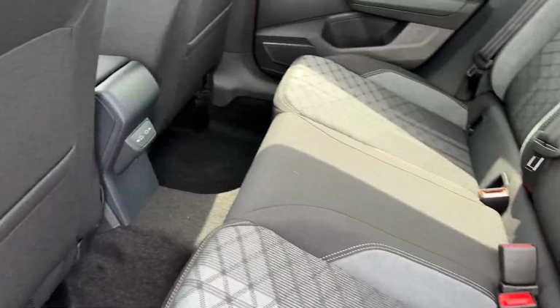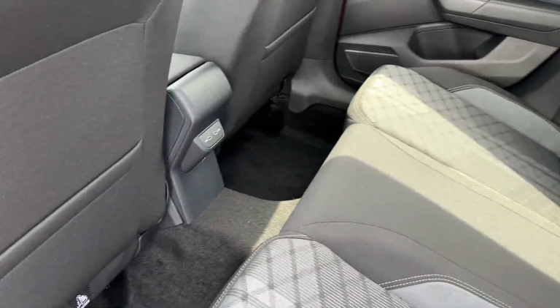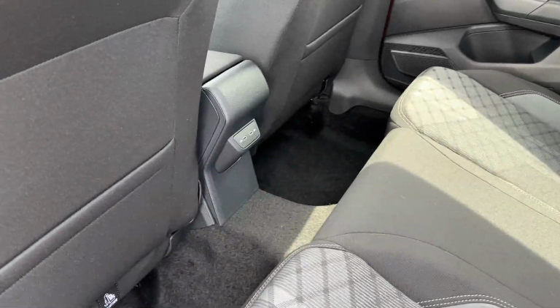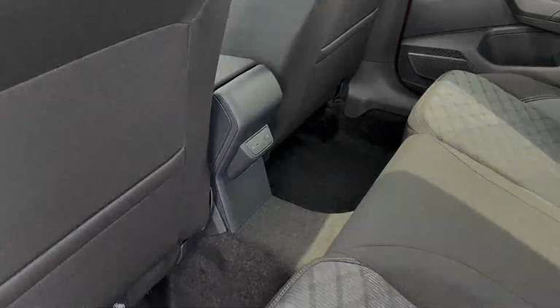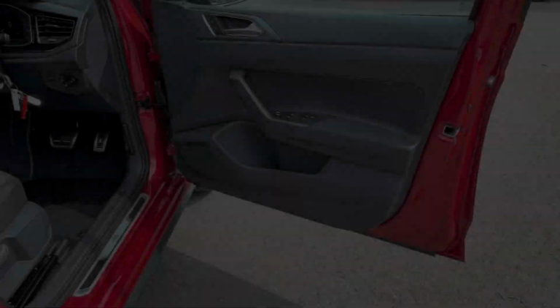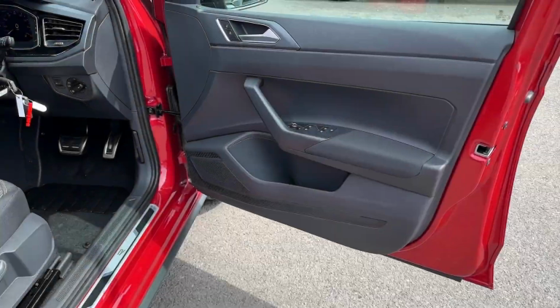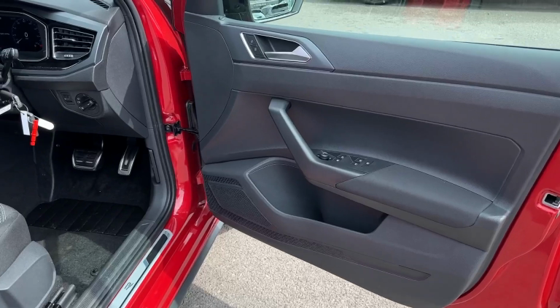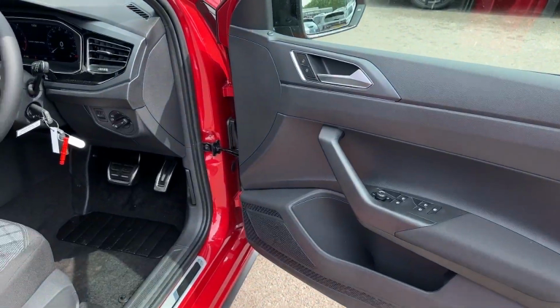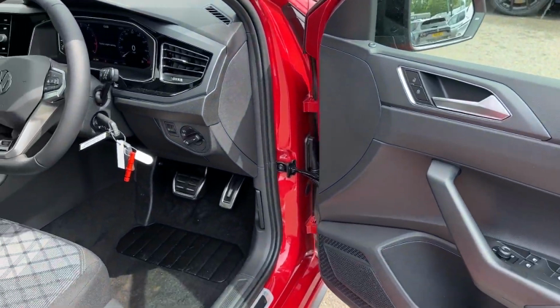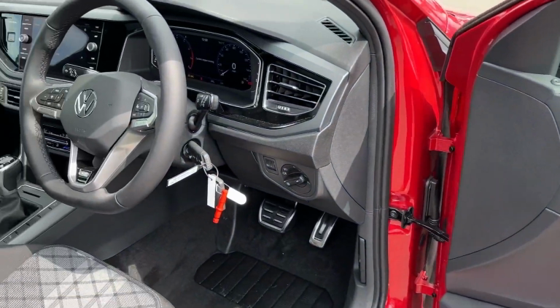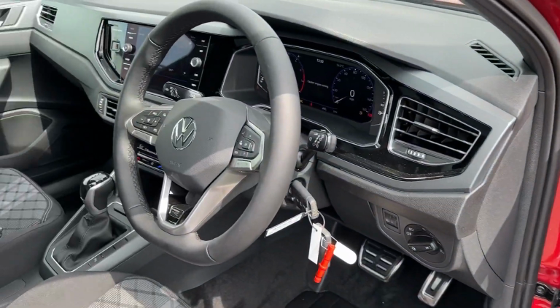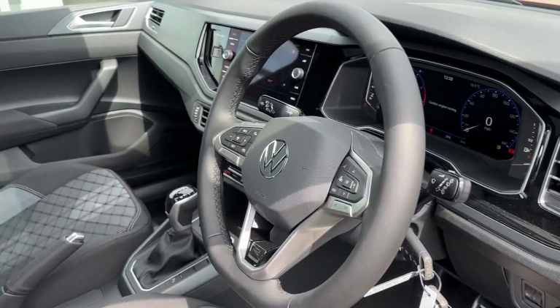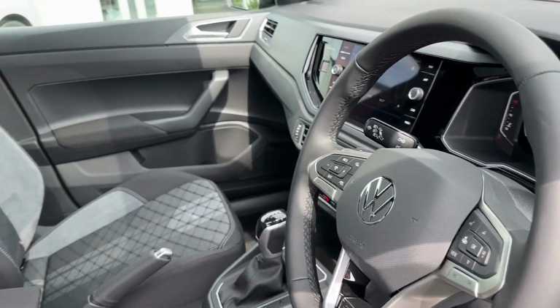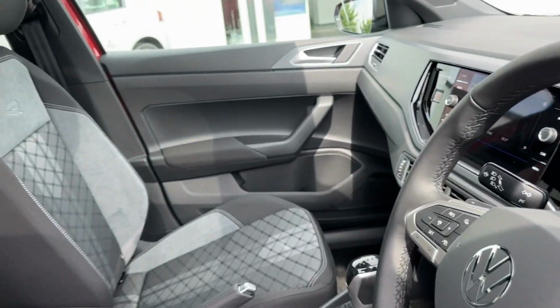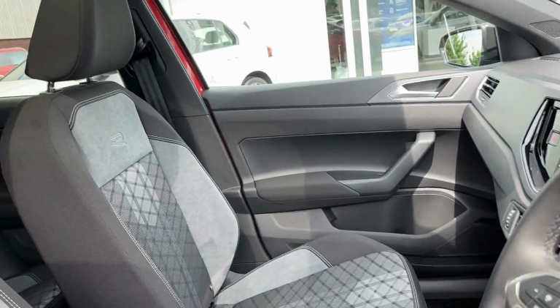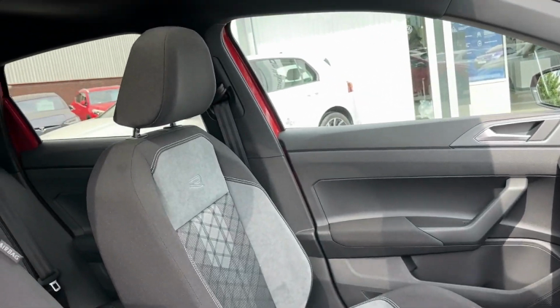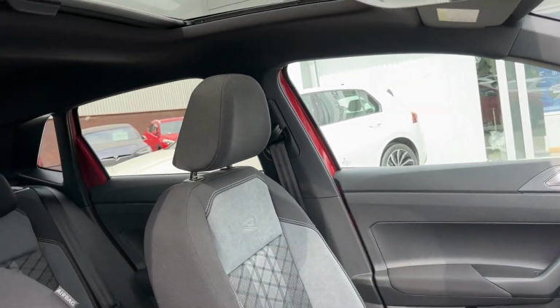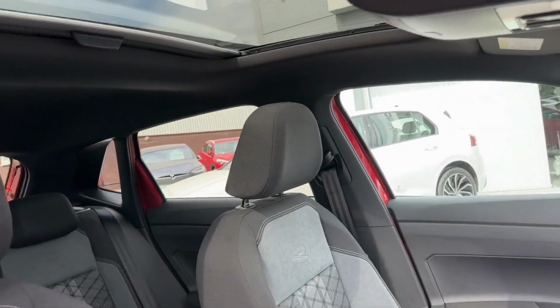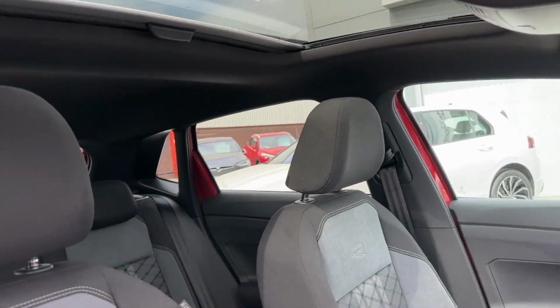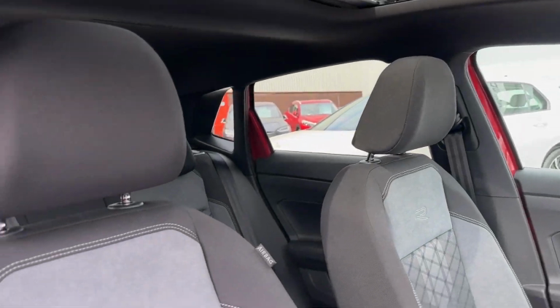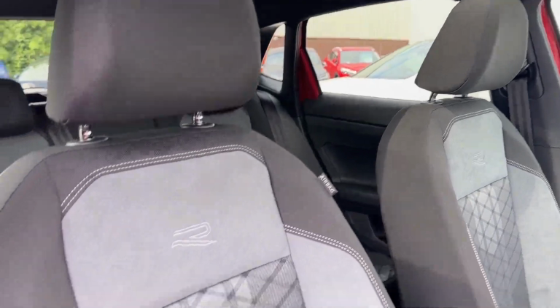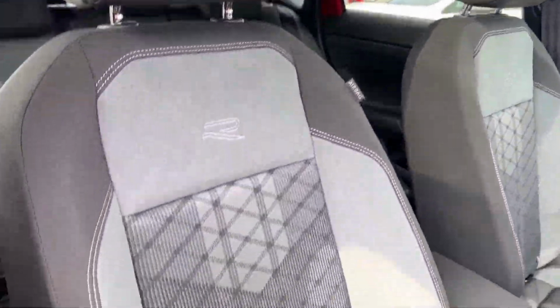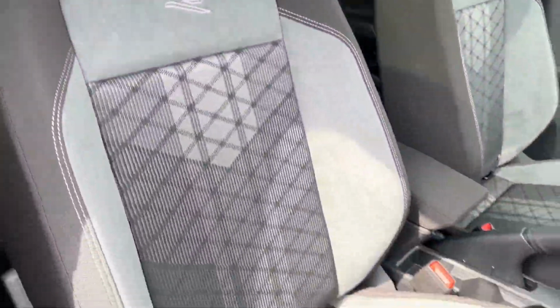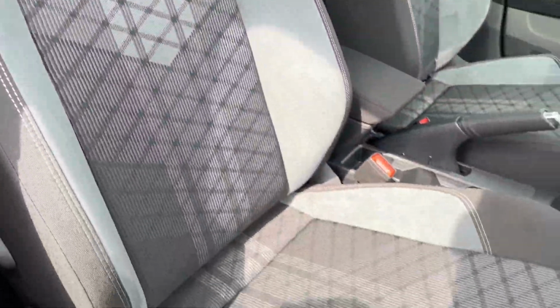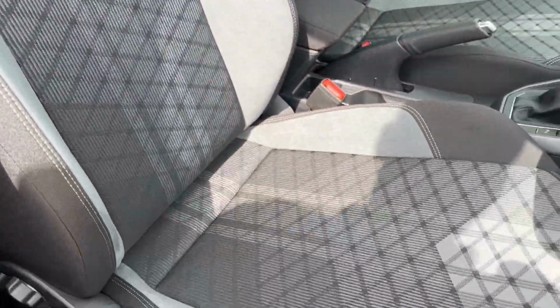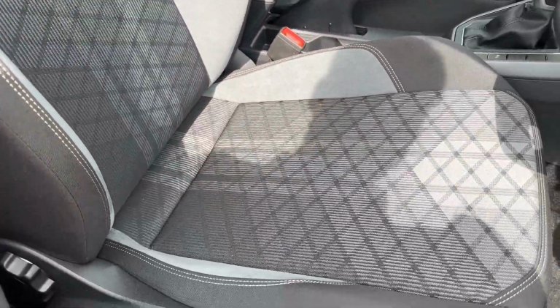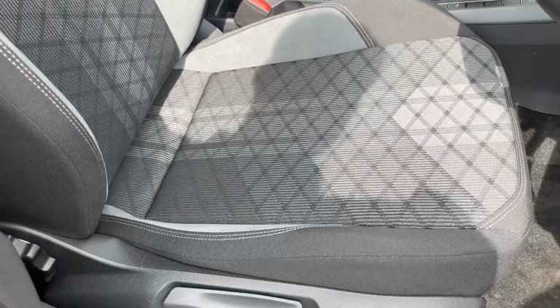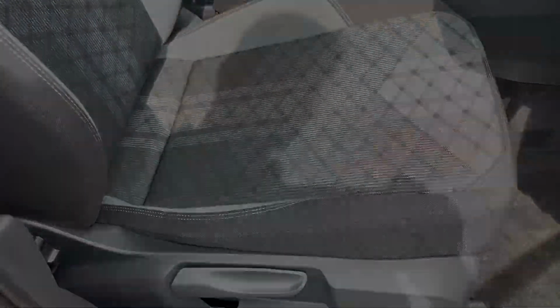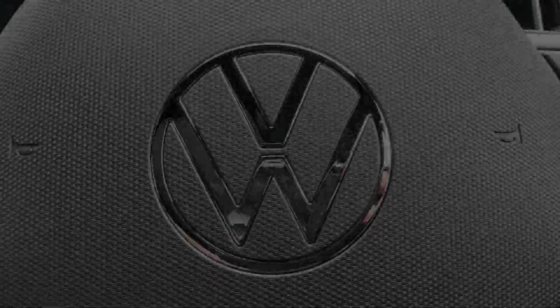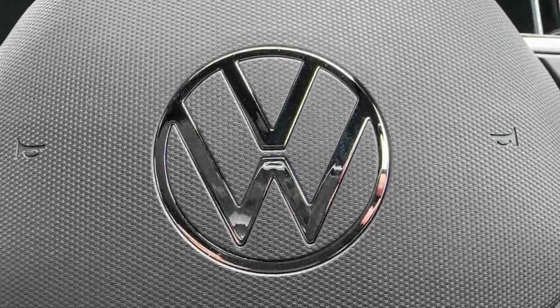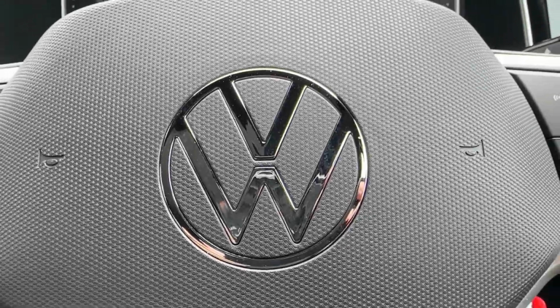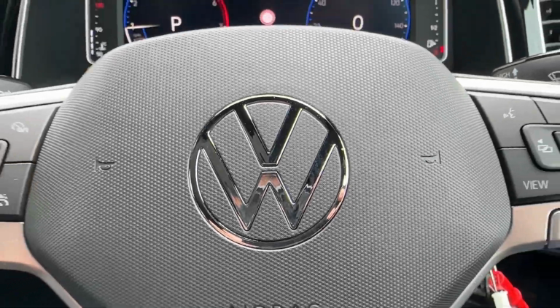There are two ISOFIX child anchor points, and decorative door and dash inserts can be found, along with upgraded front bucket sports seats which will really hug you in and even feature manual lumbar support.